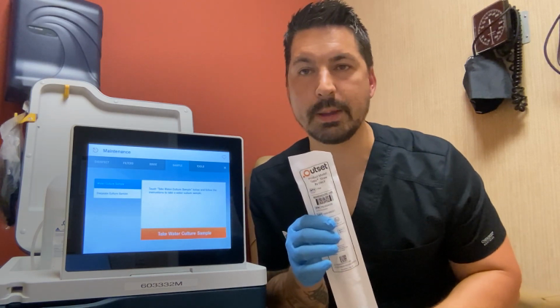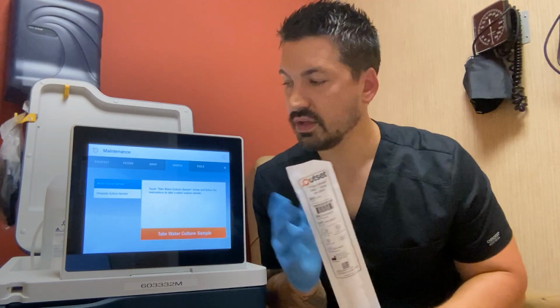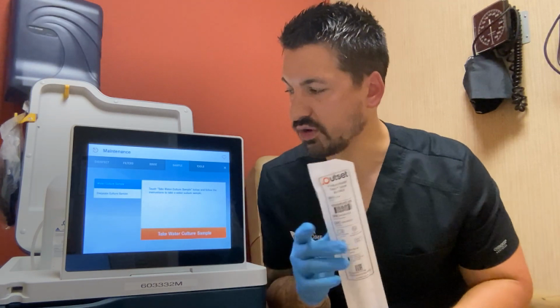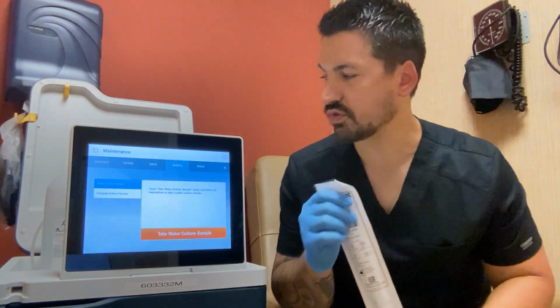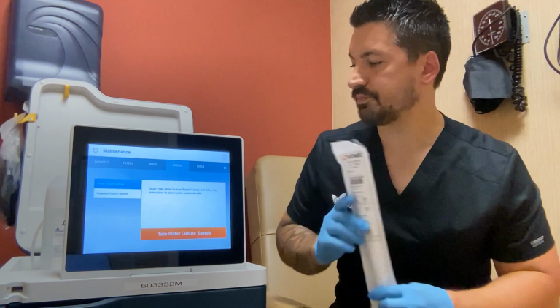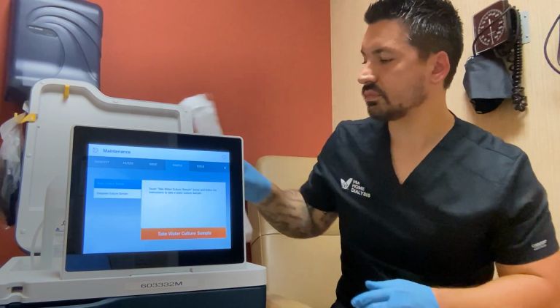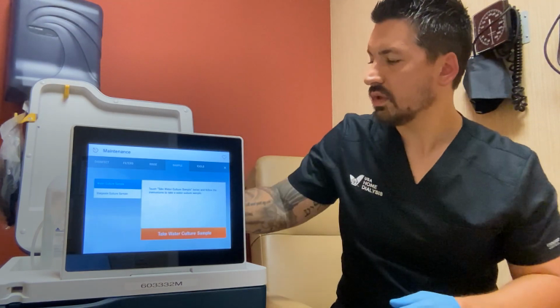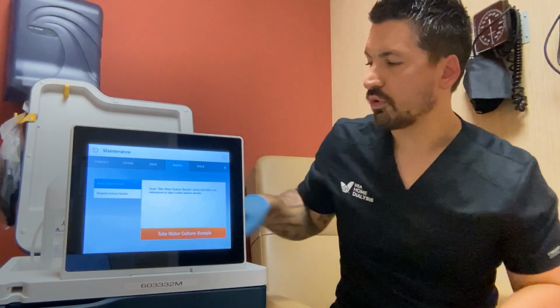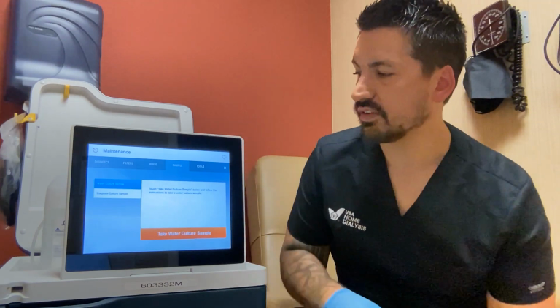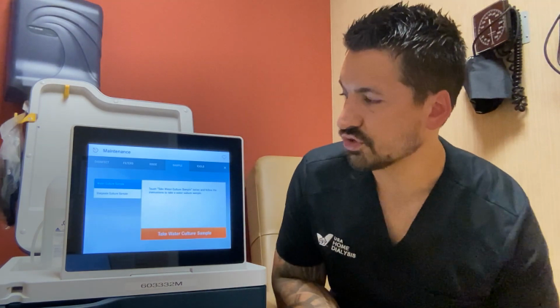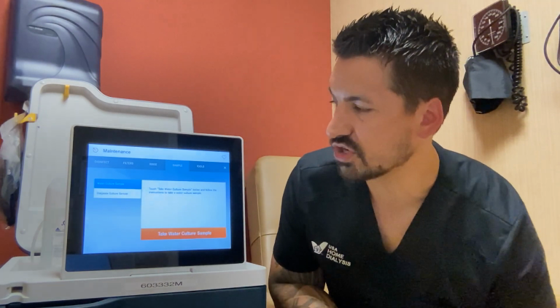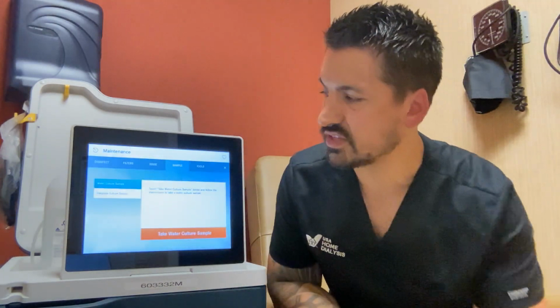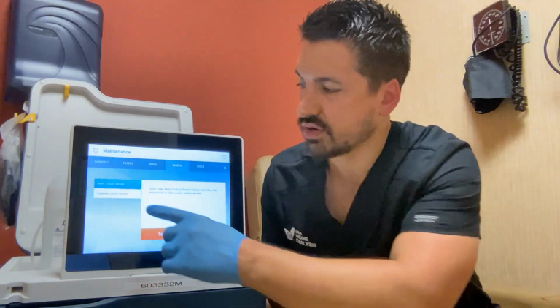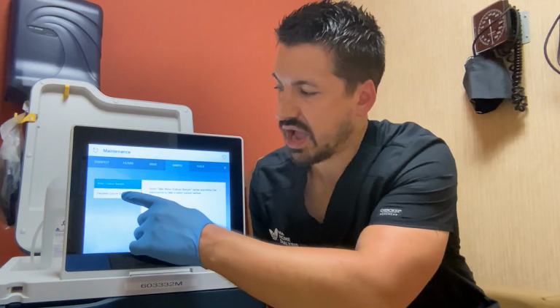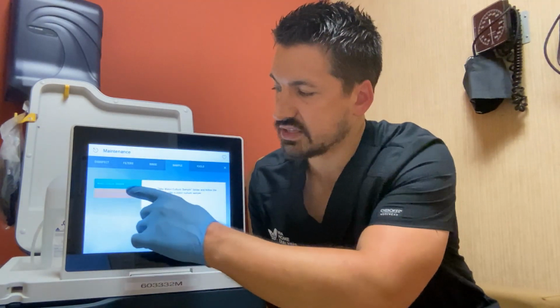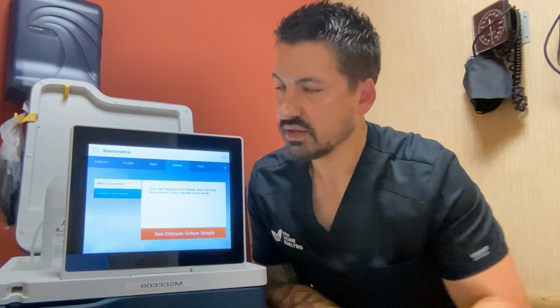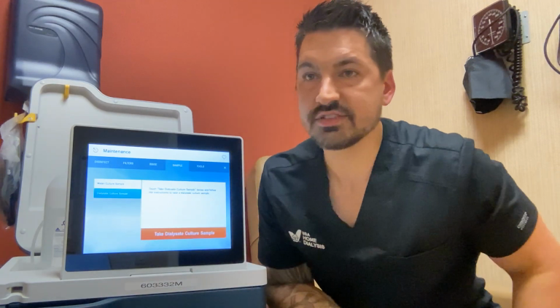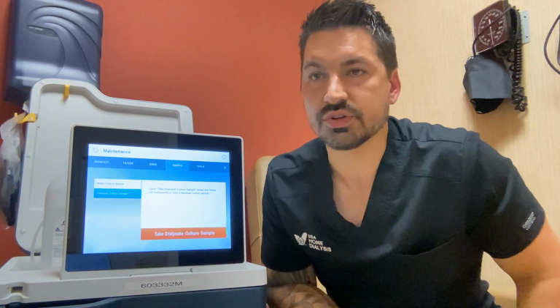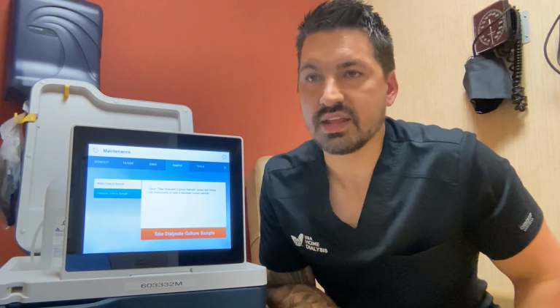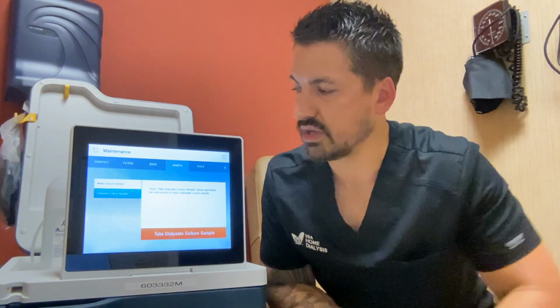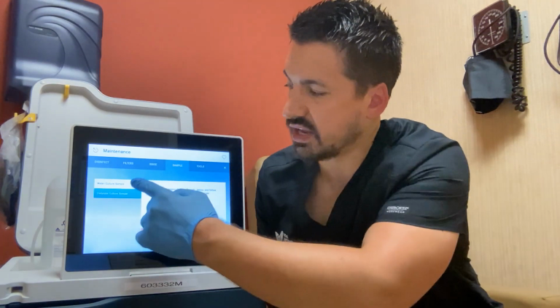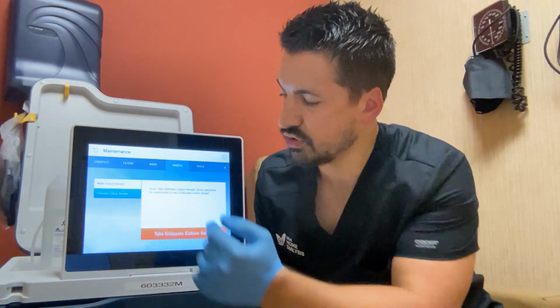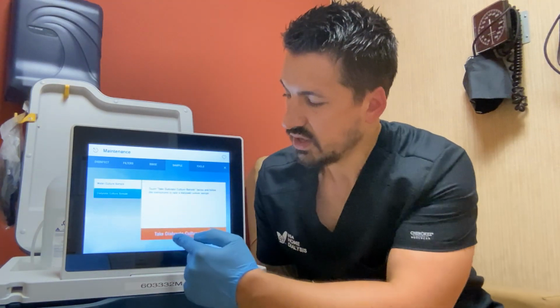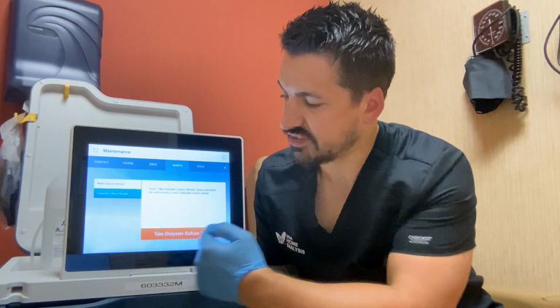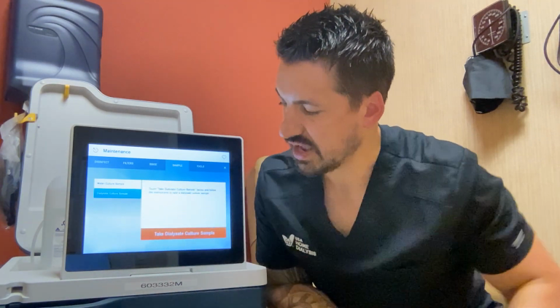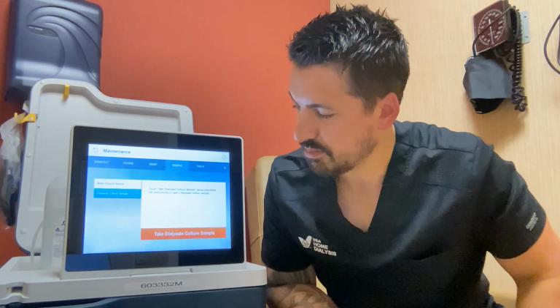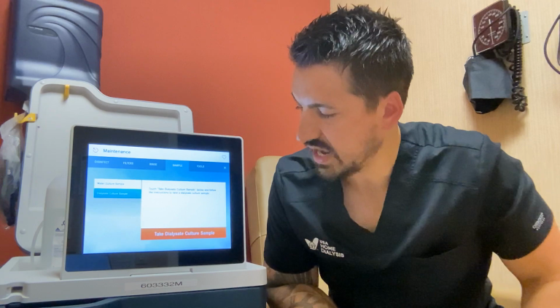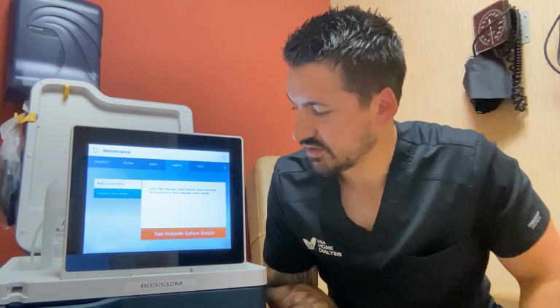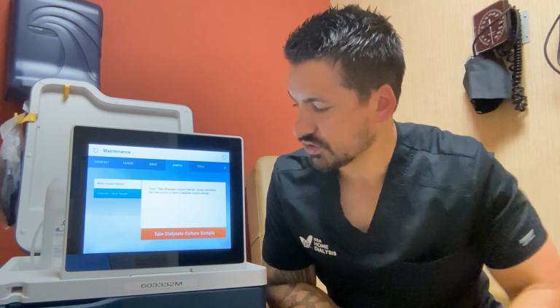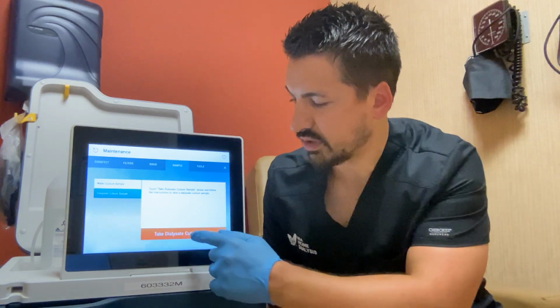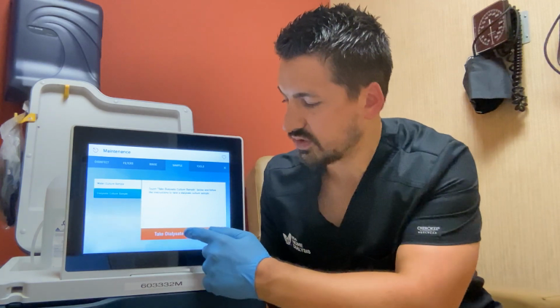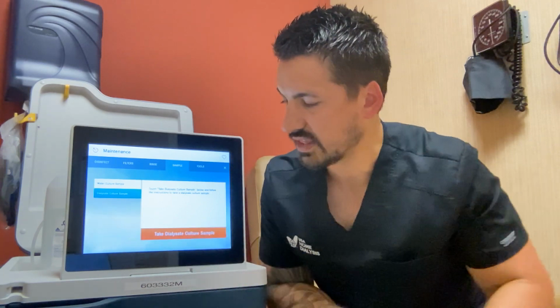I'm already on the dialysate culture screen. I'll highlight dialysate culture — it should be highlighted in blue — and then select the option at the bottom: "Take dialysate culture sampling."